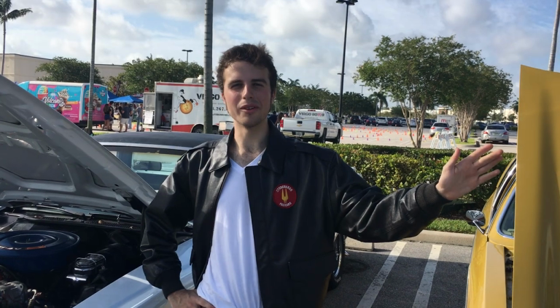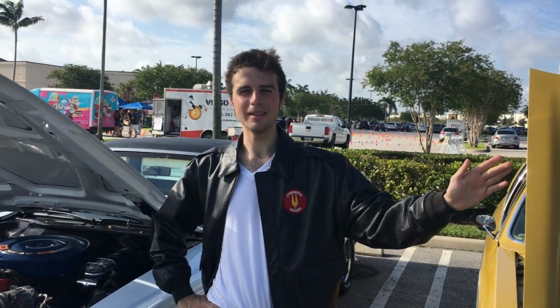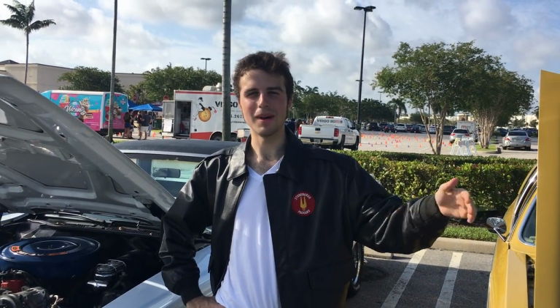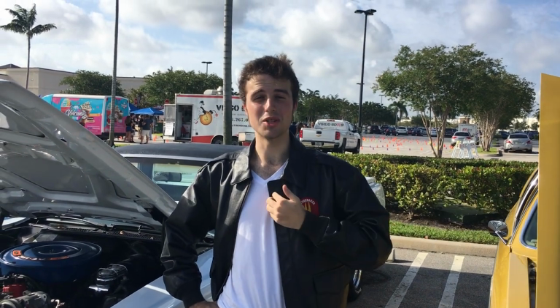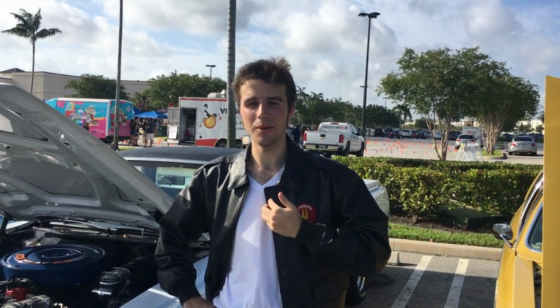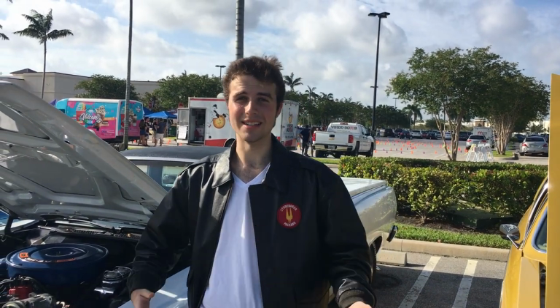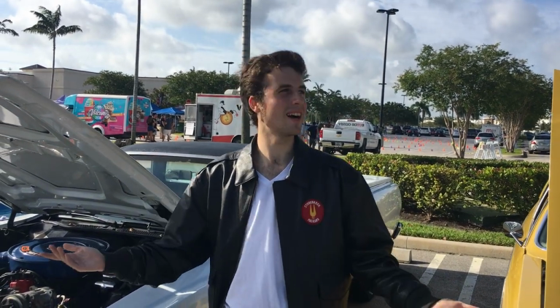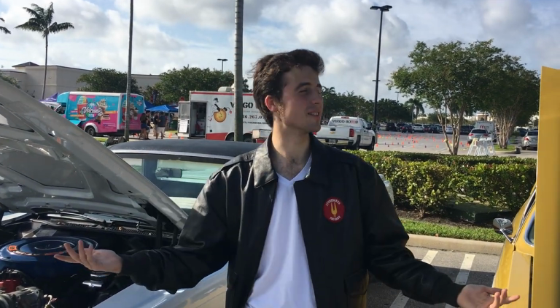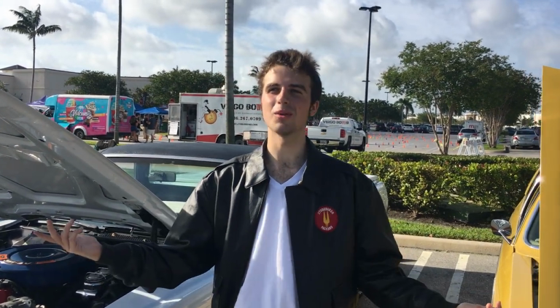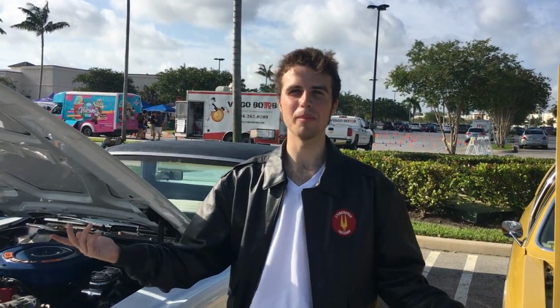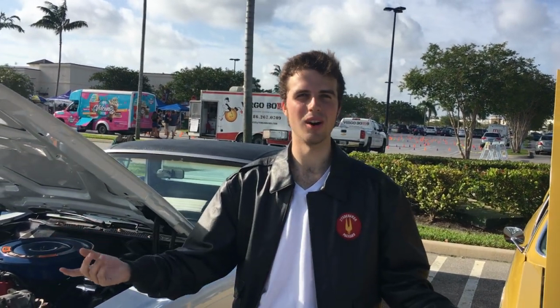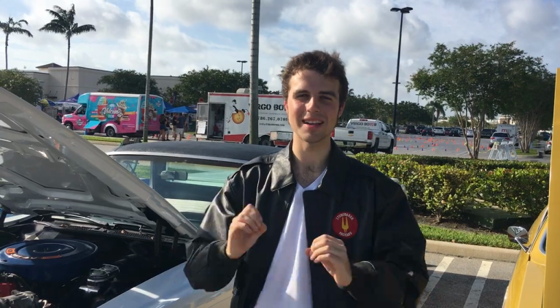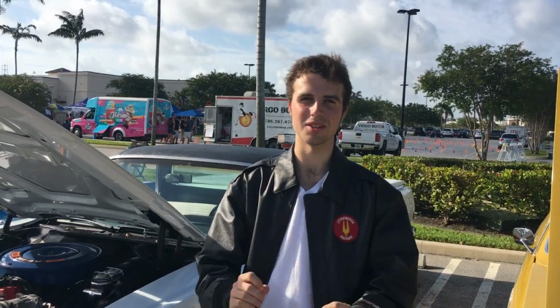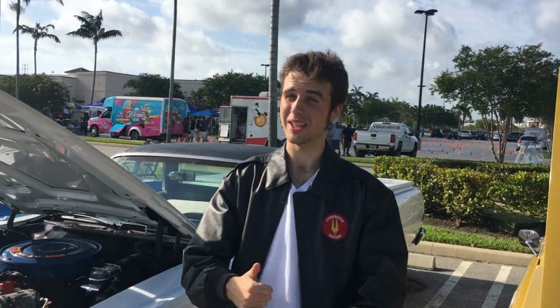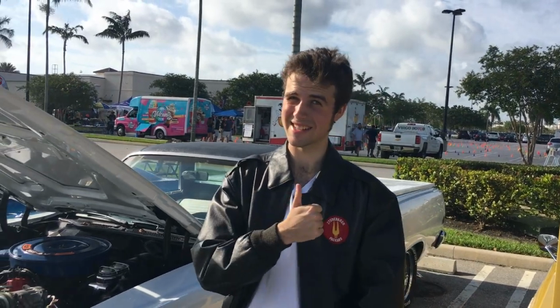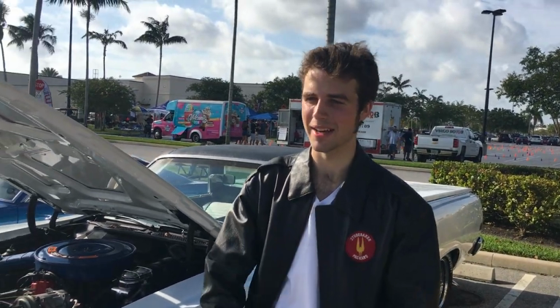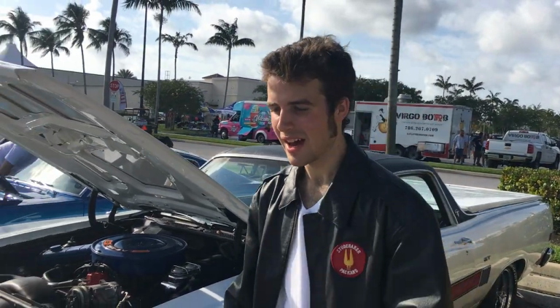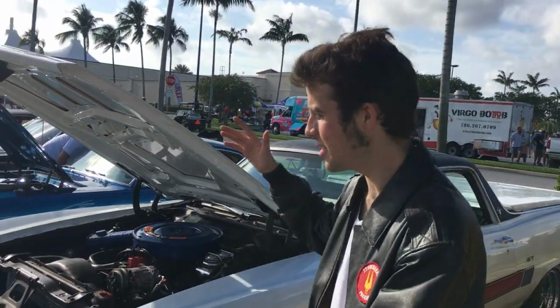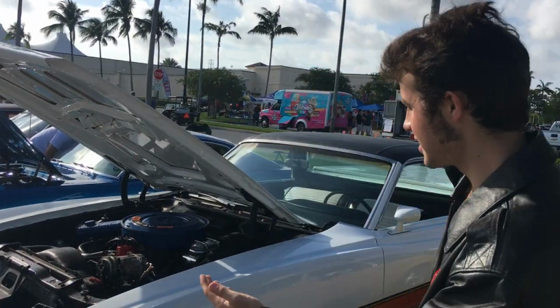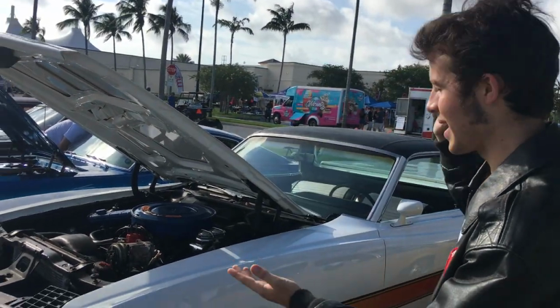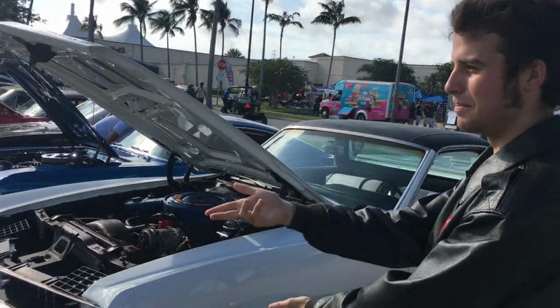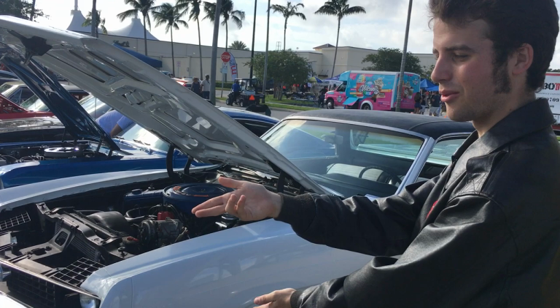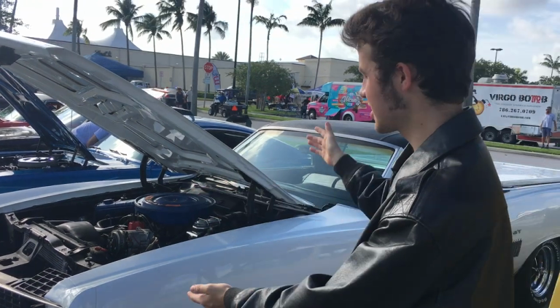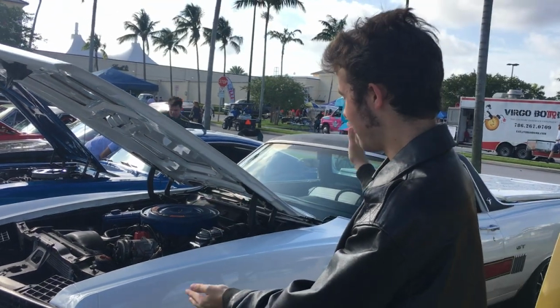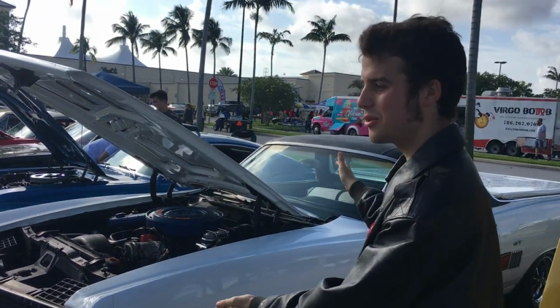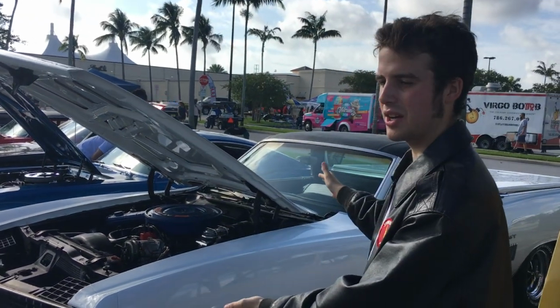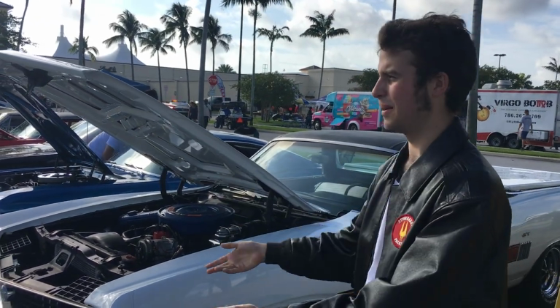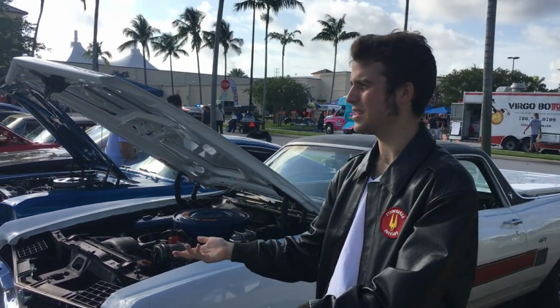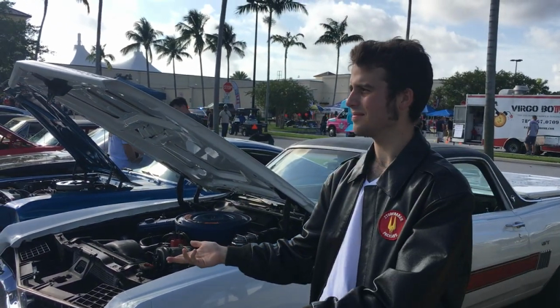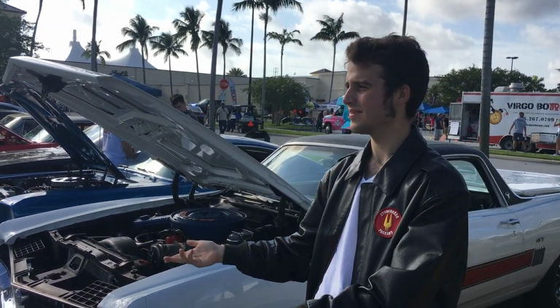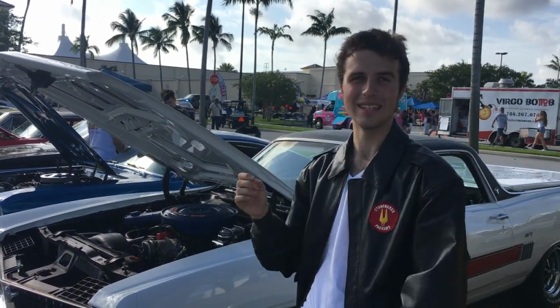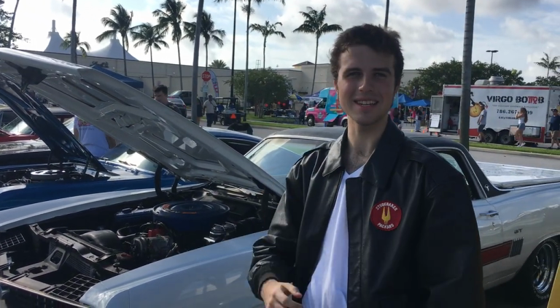Hello everyone, my name is Jake Kawo and today I'm here in sunny West Palm Beach, Florida at Cars and Coffee. Yes, that place. And here is my good buddy's Ford Ranchero from 1970.